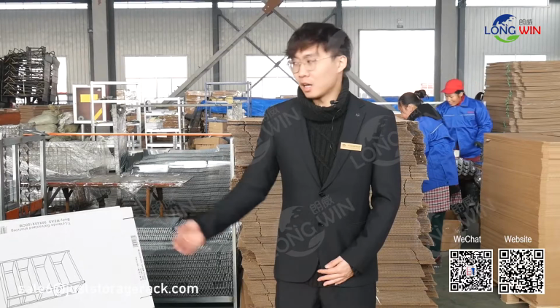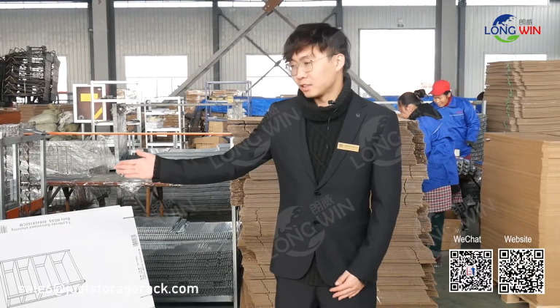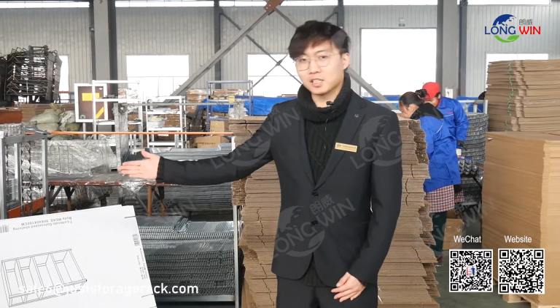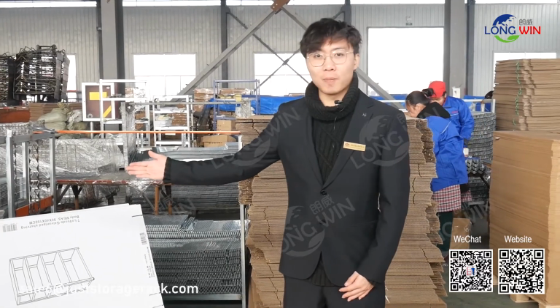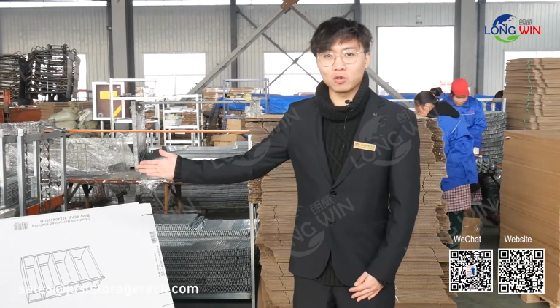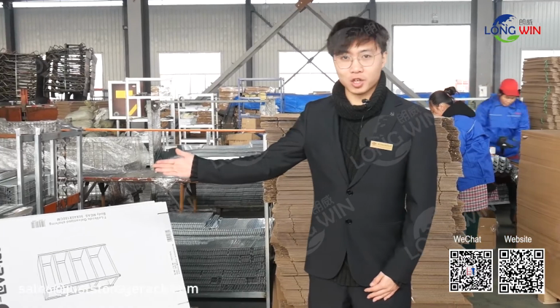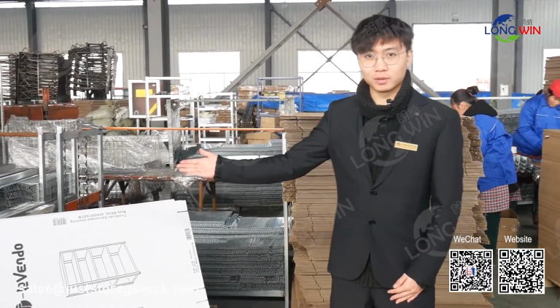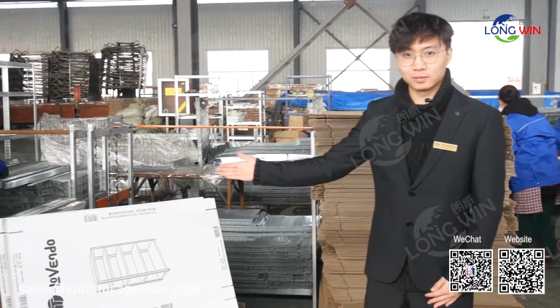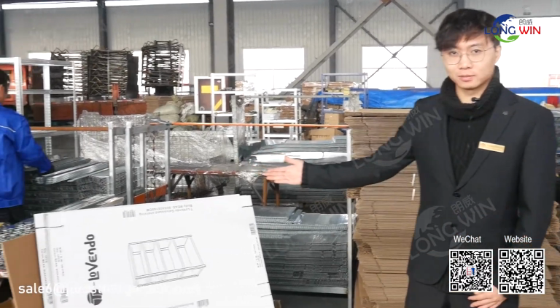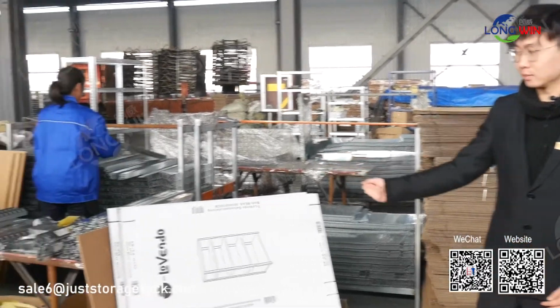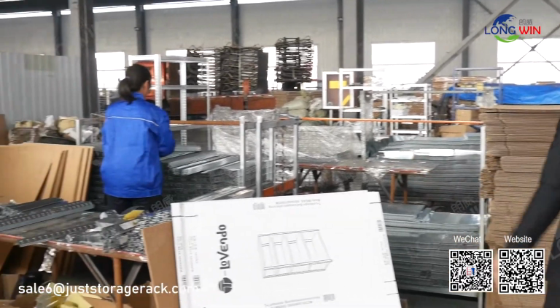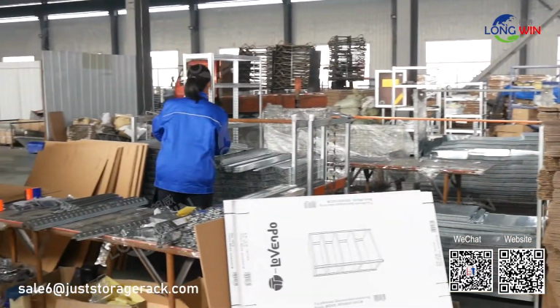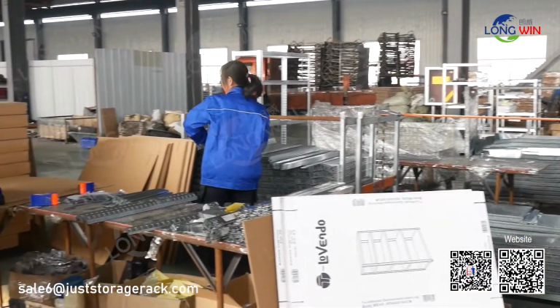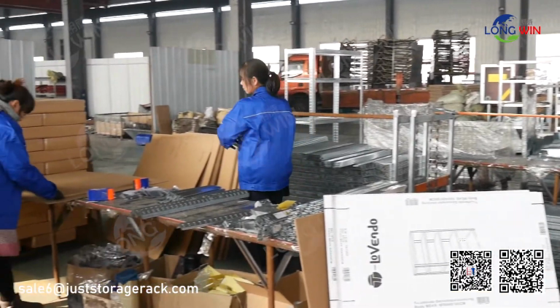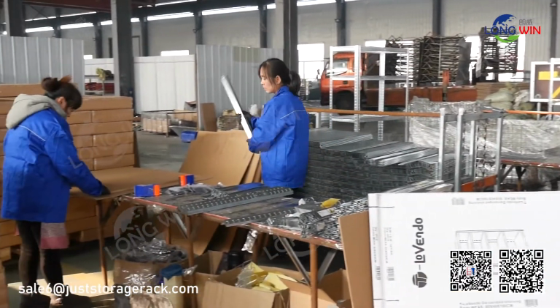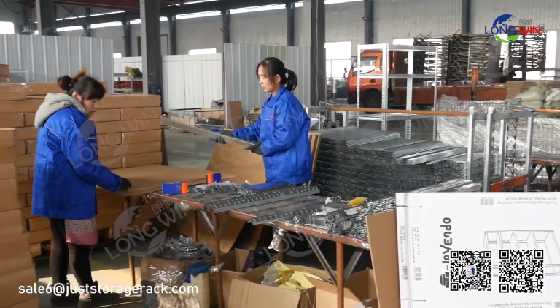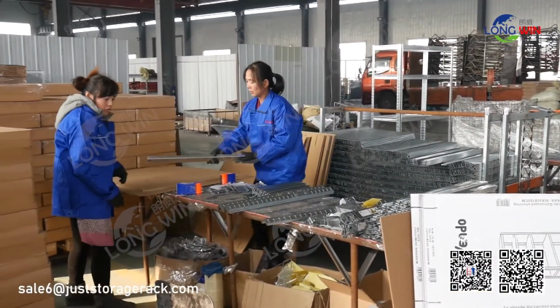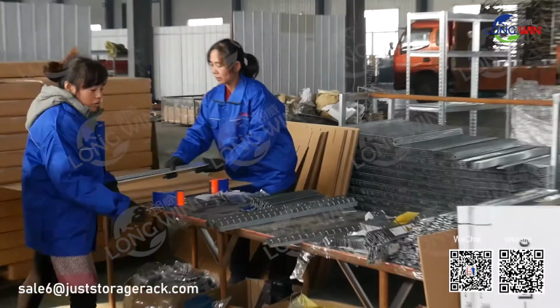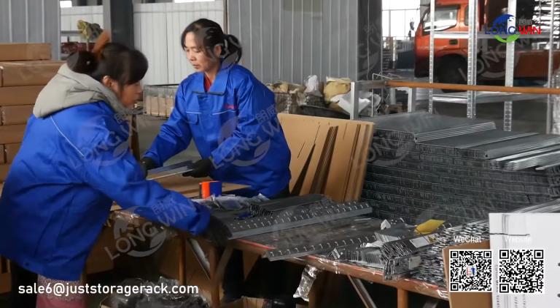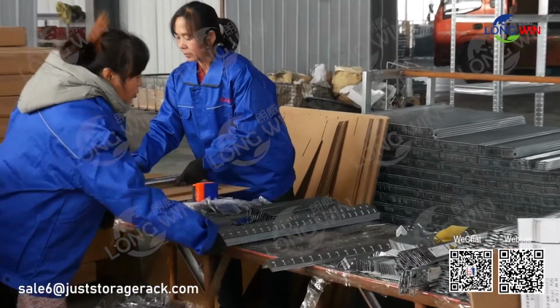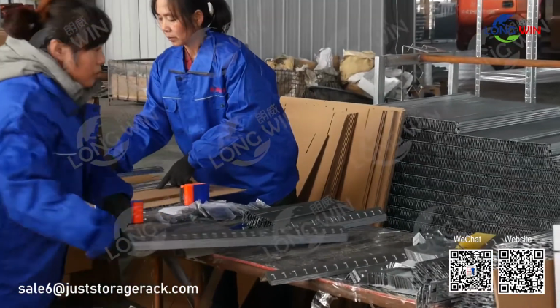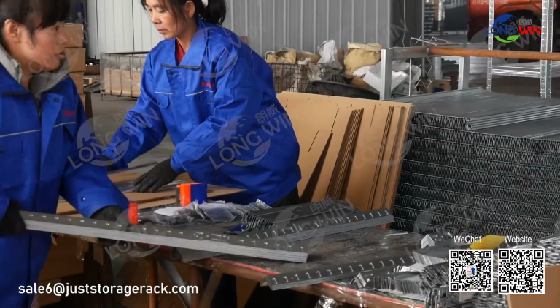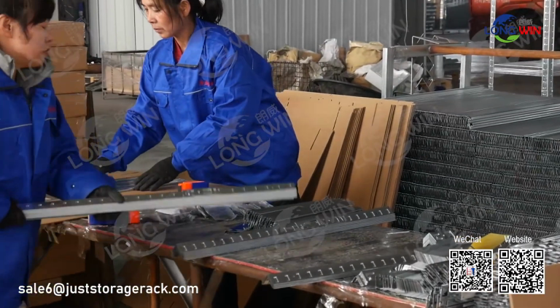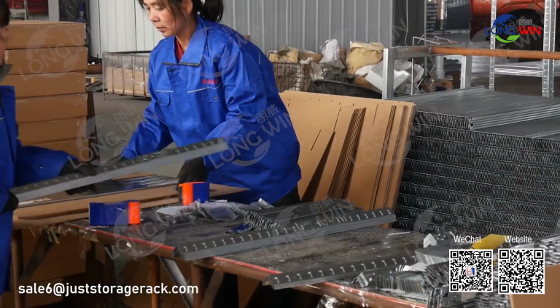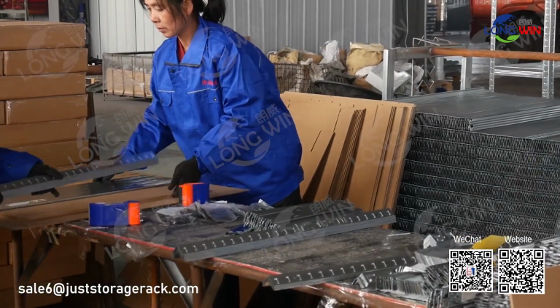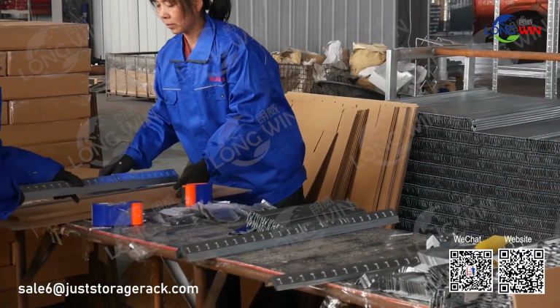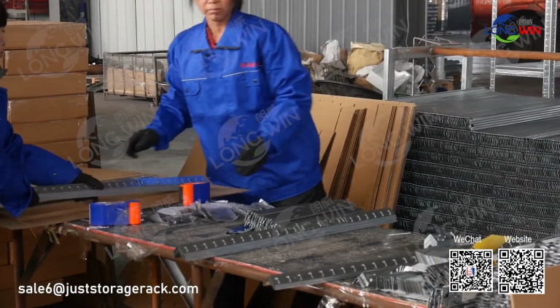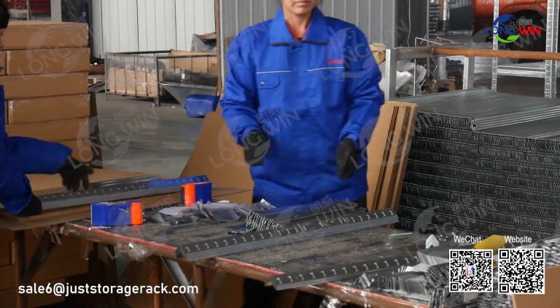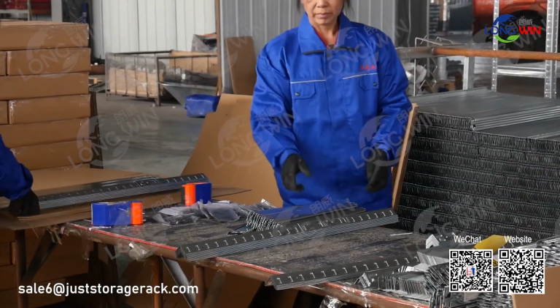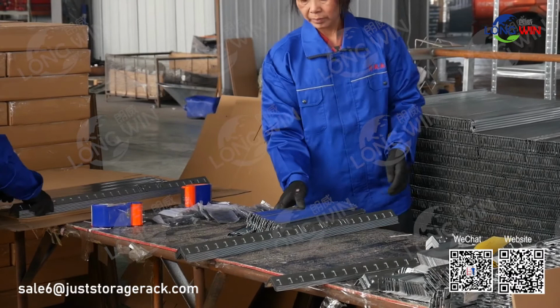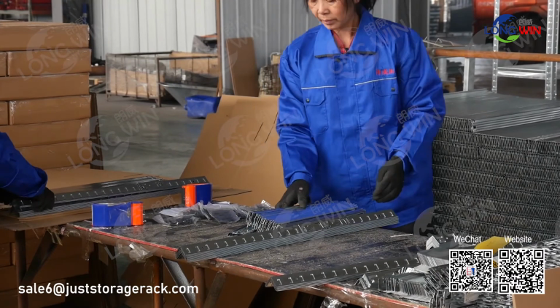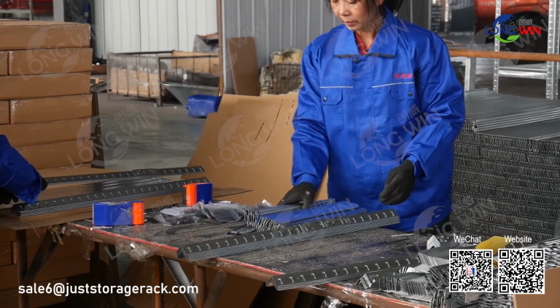This is our packing workshop. White or brown mail order cartons are available for your option.